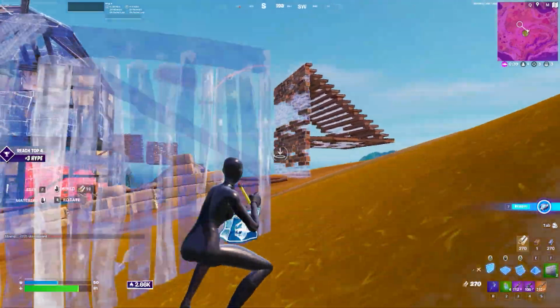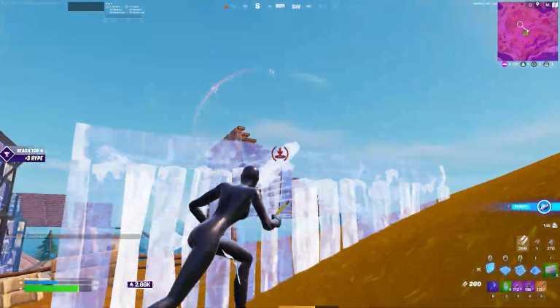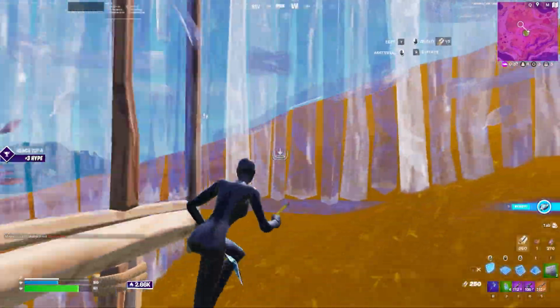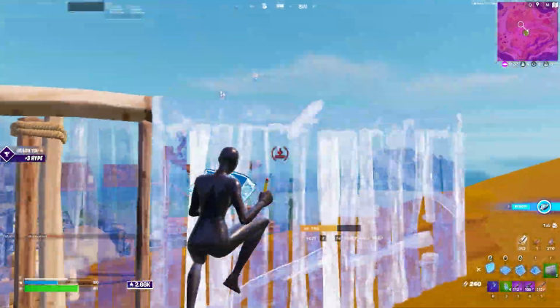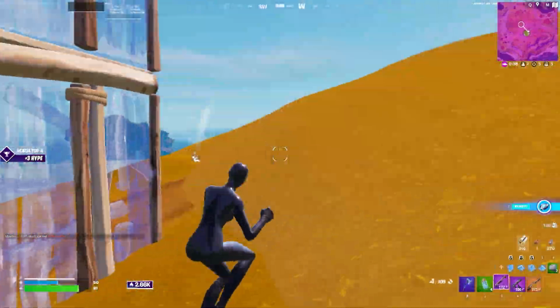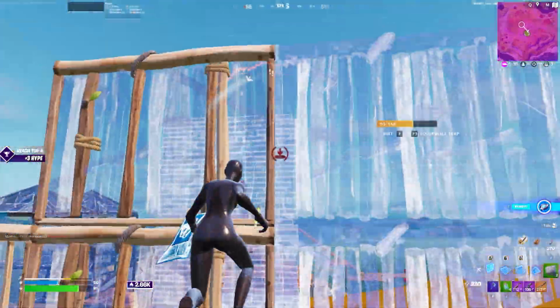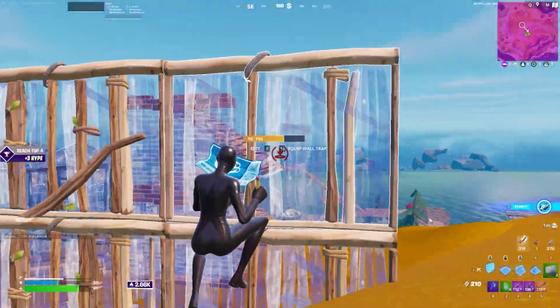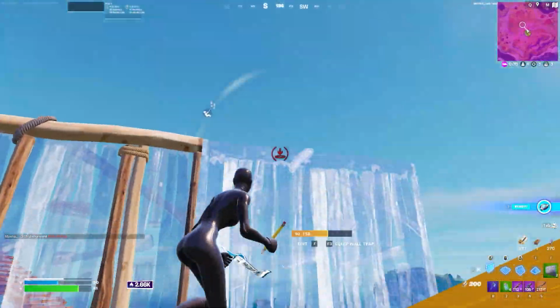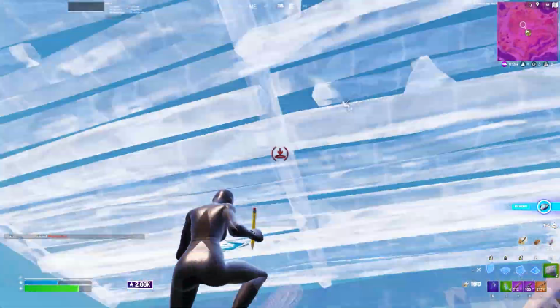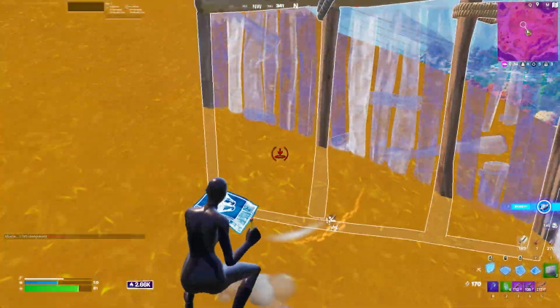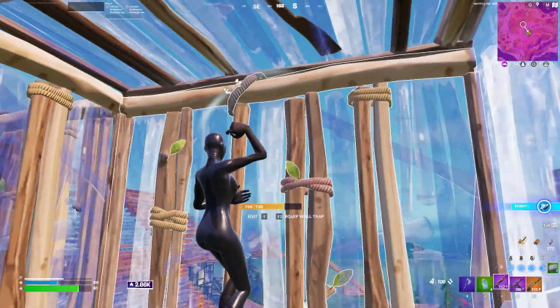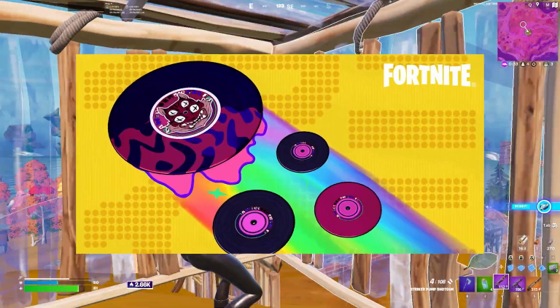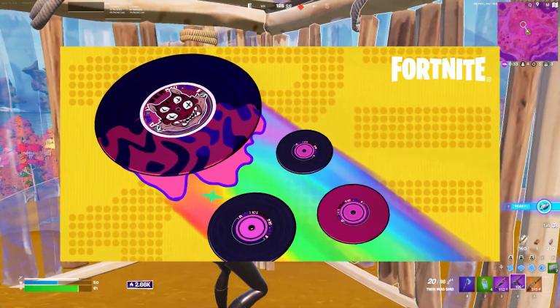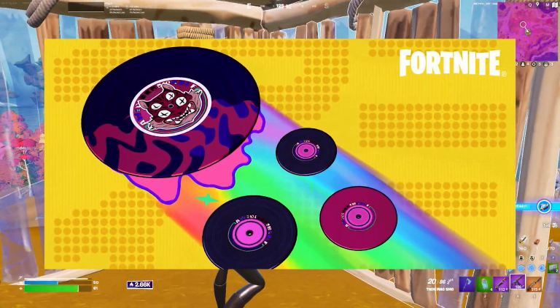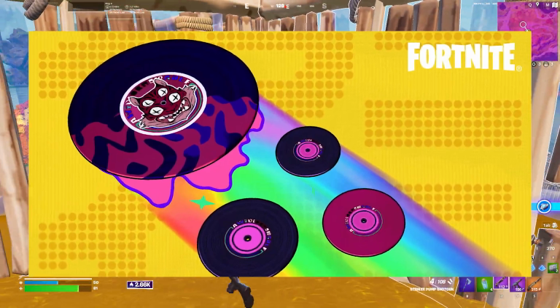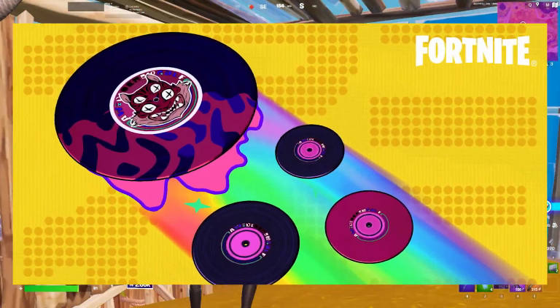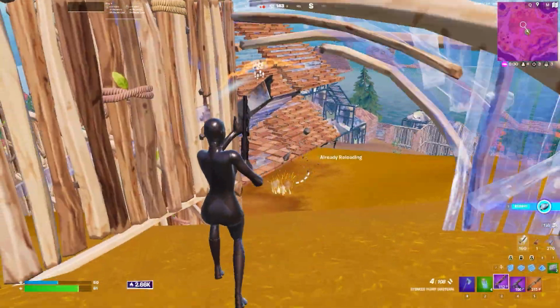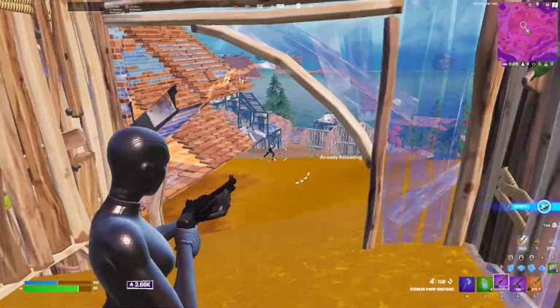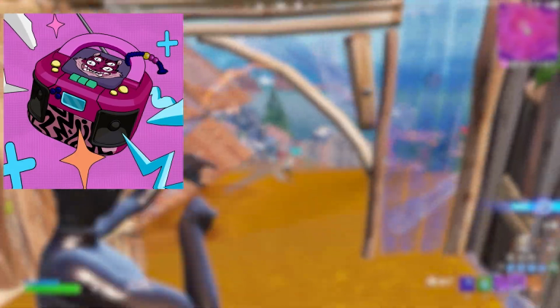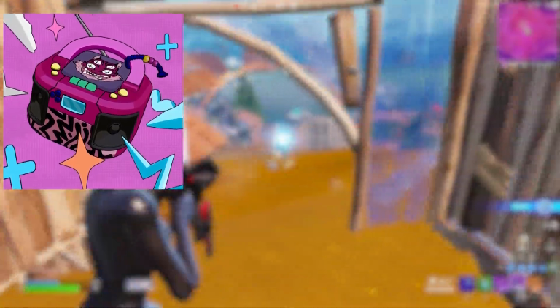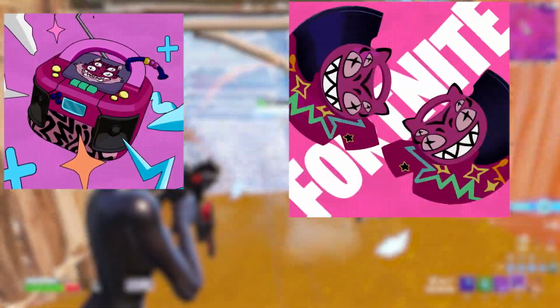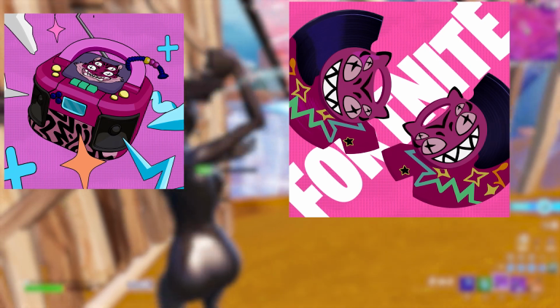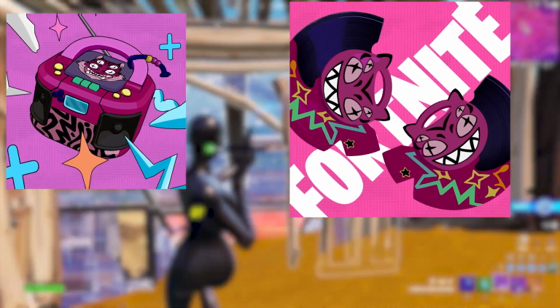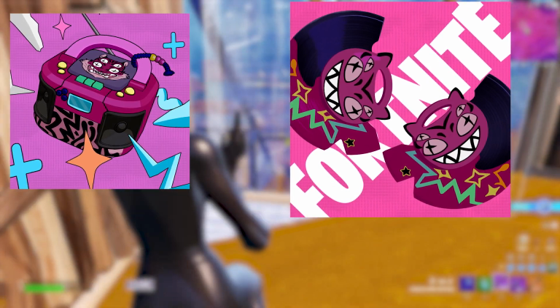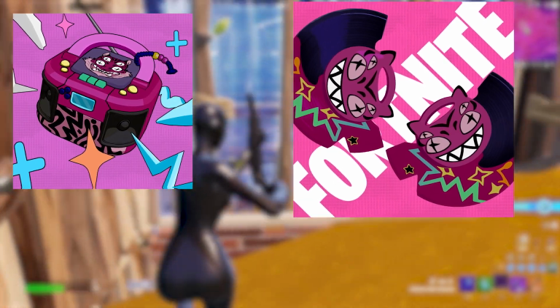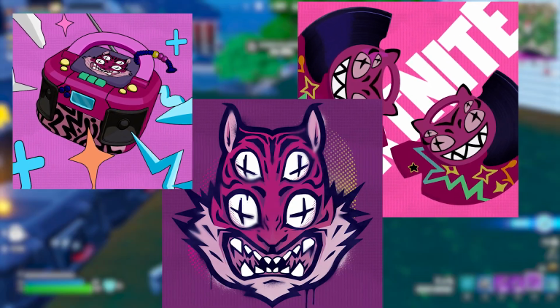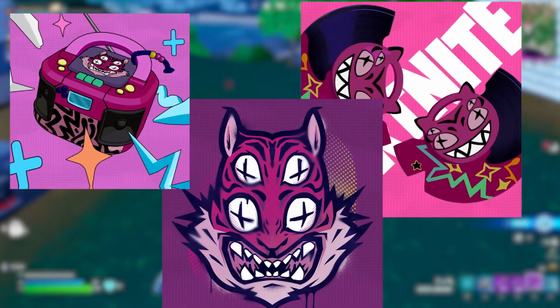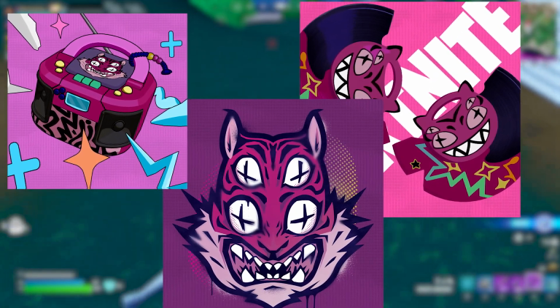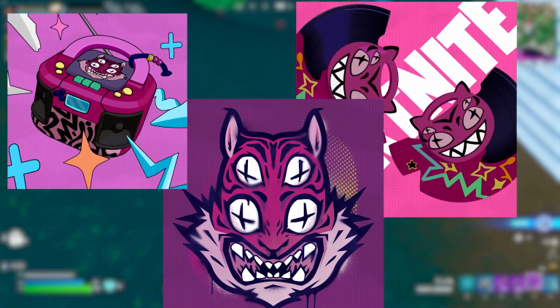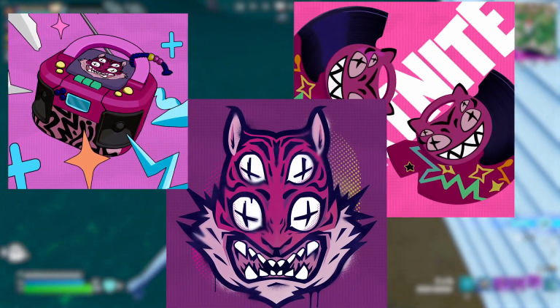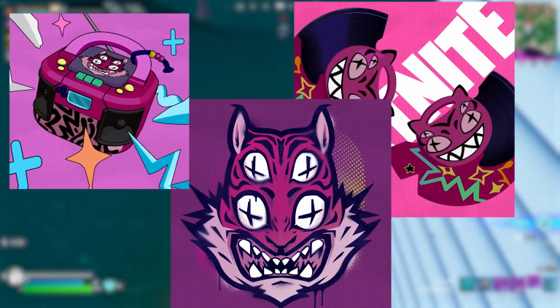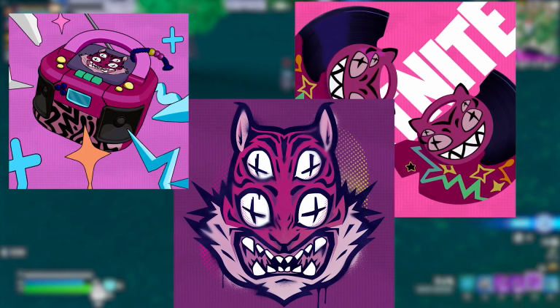Like the other battle pass skins, a lot of the cosmetics for Imani got leaked as well. This includes the glider for her cosmetic set, the back bling, harvesting tool, and also a dope spray emoticon that is probably going to be part of this bundle as well.